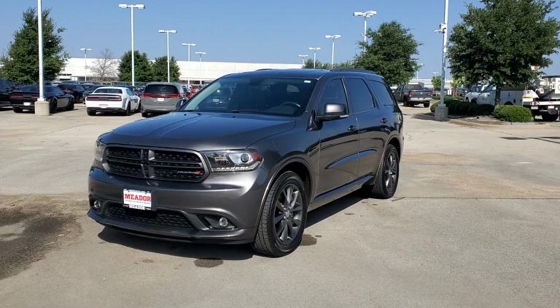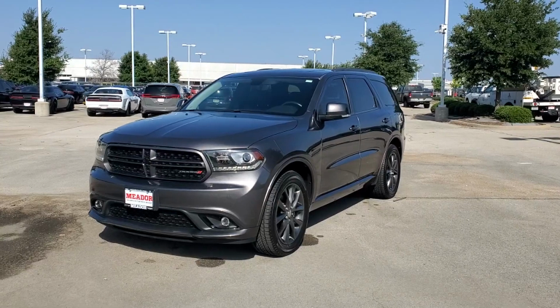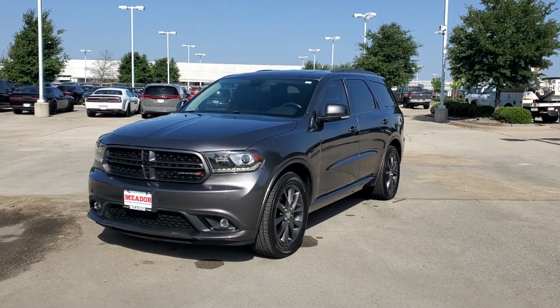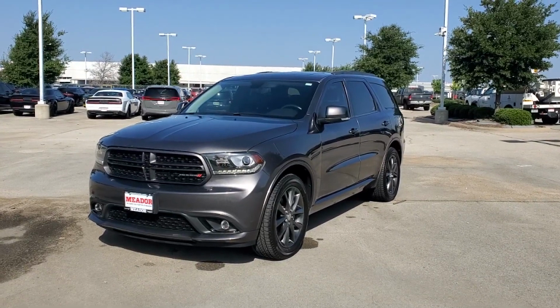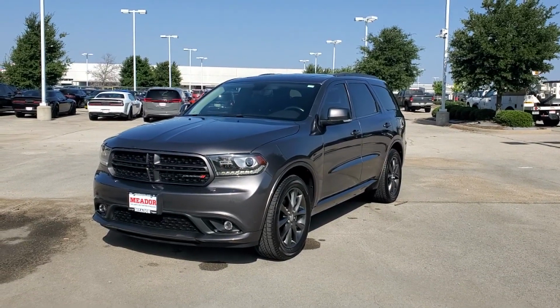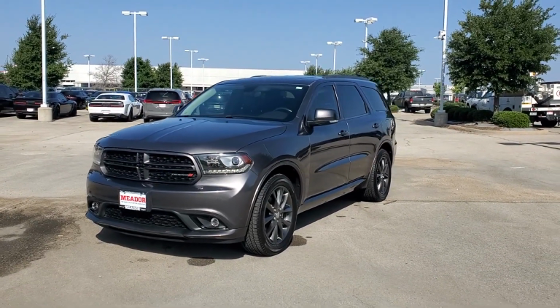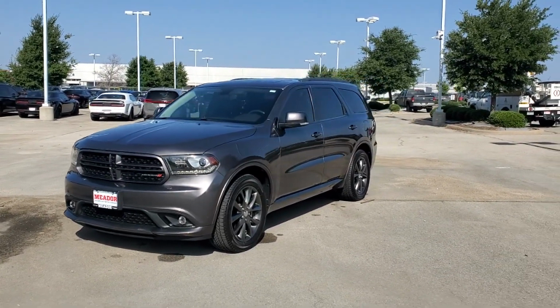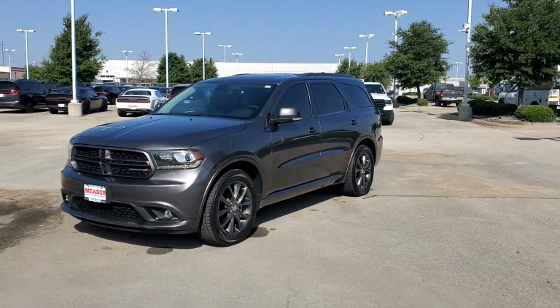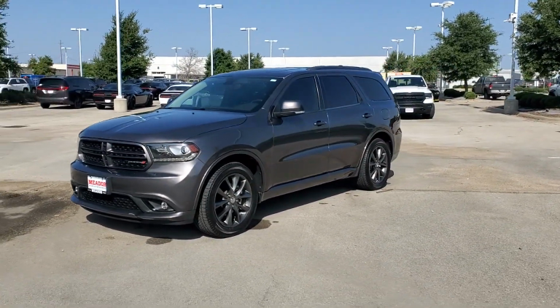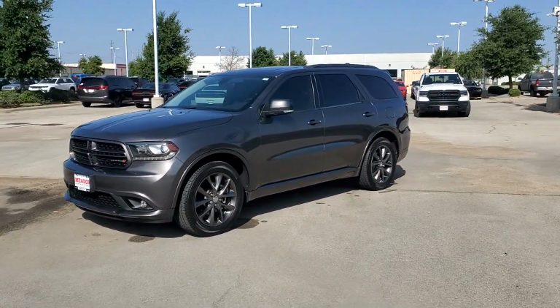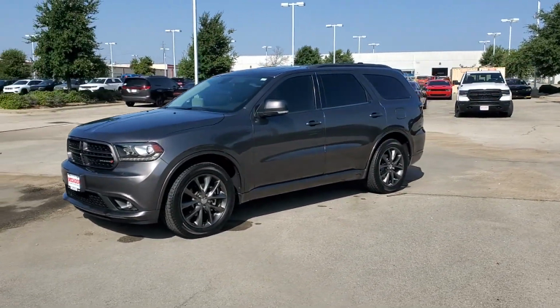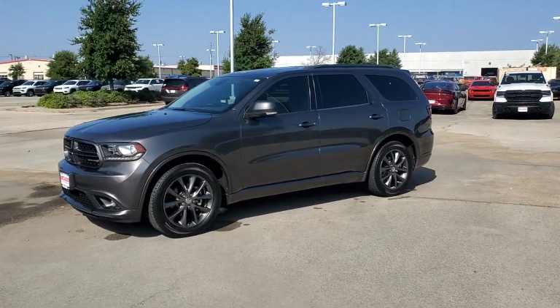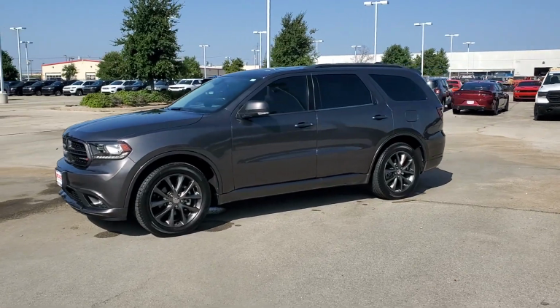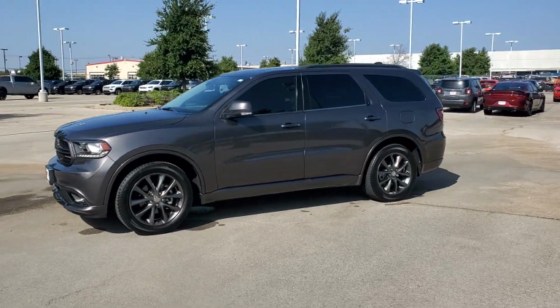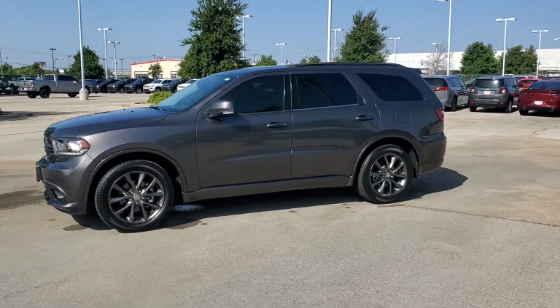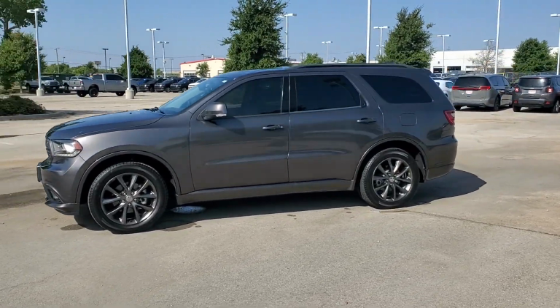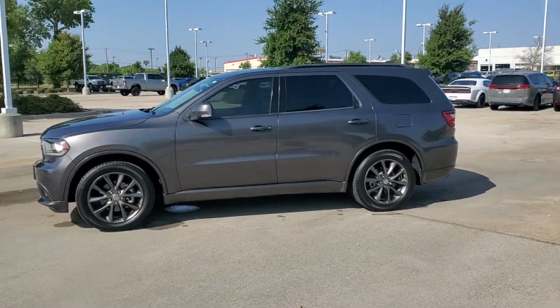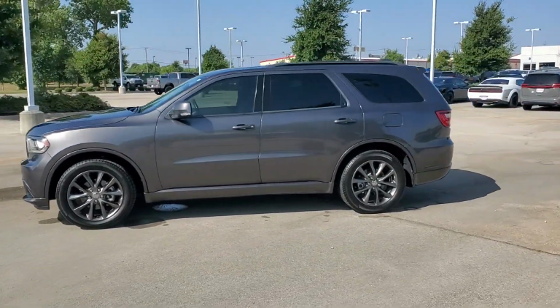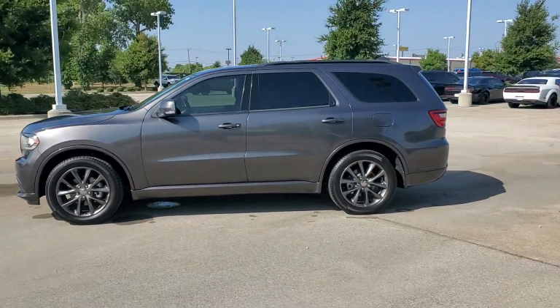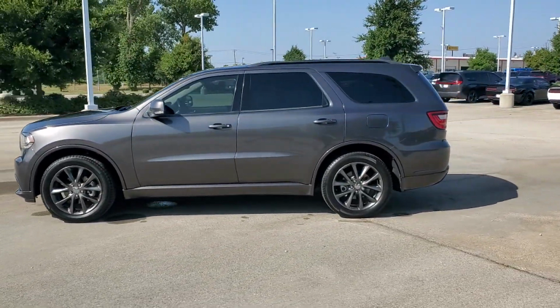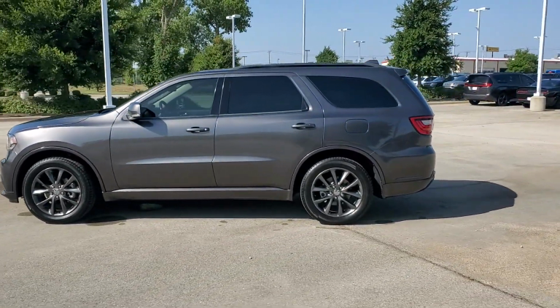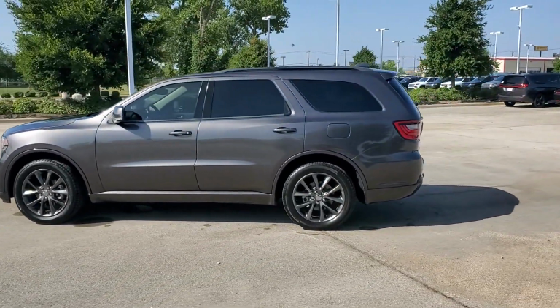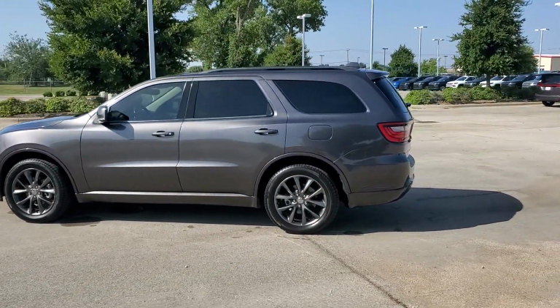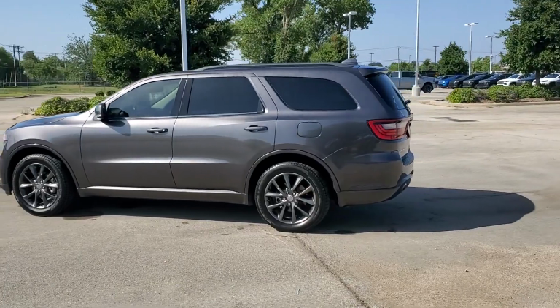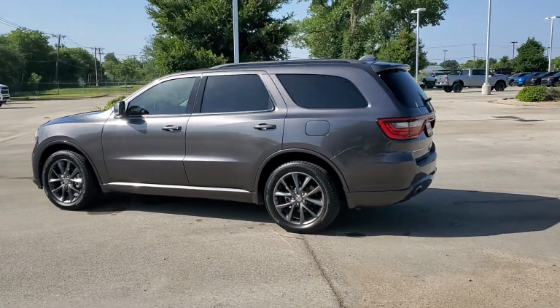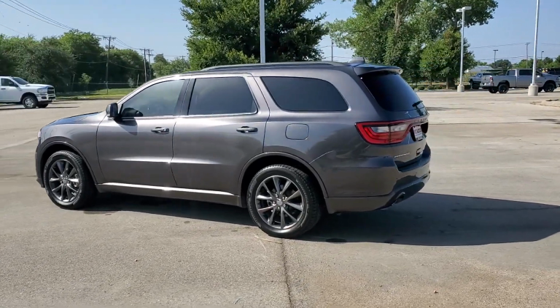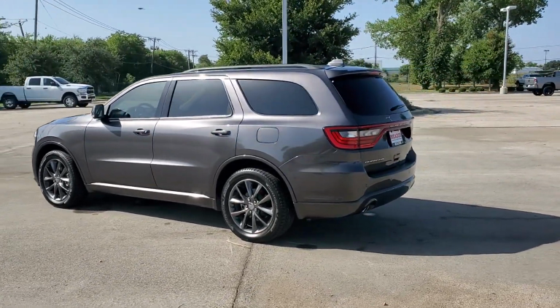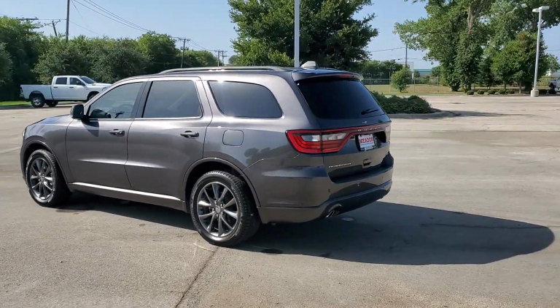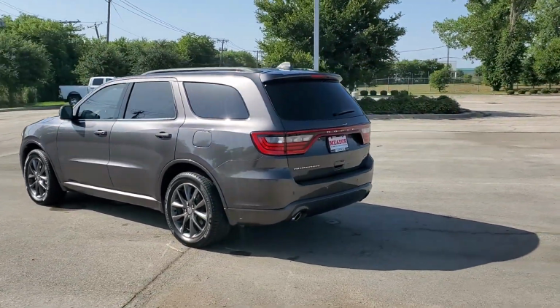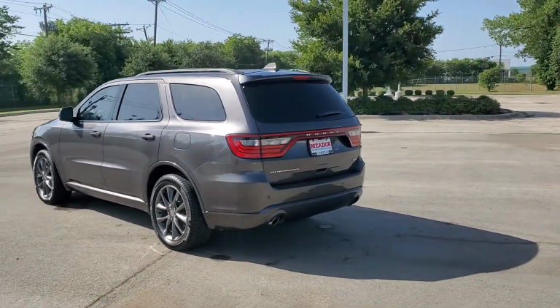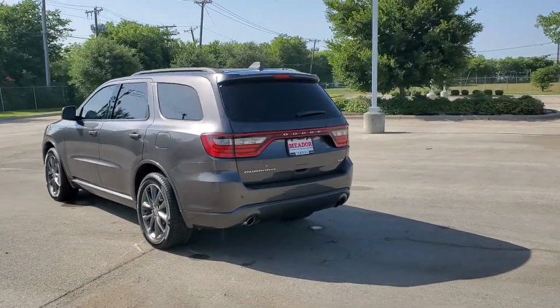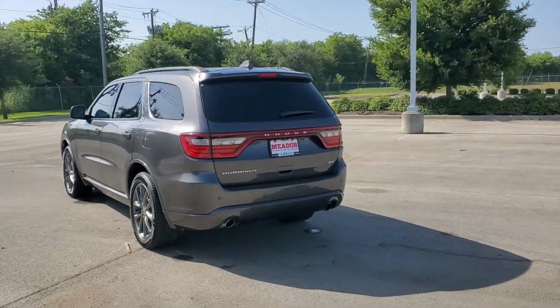You just found the 2018 Dodge Durango. With less than 80,000 miles on the odometer, this vehicle stands out from the rest. The Durango makes even the most demanding tasks look and feel easy.